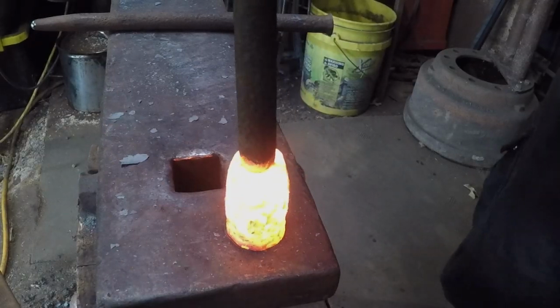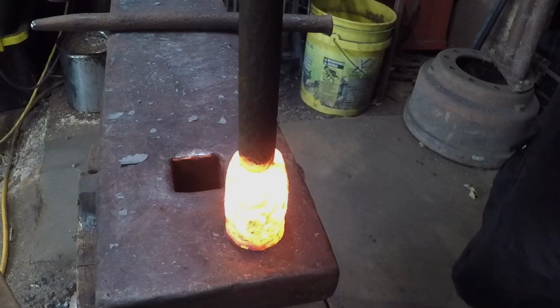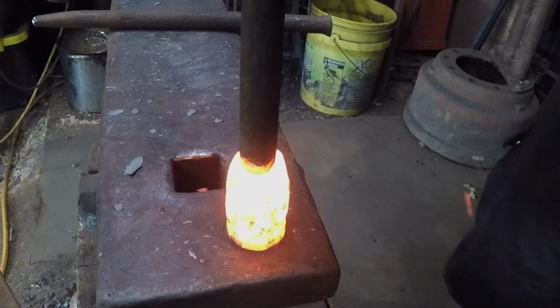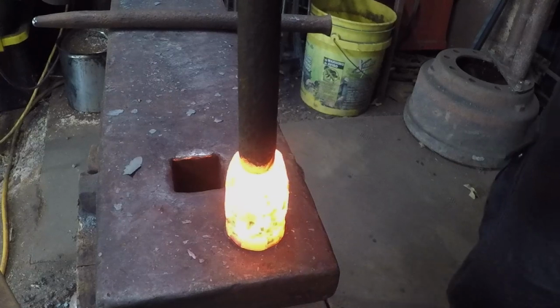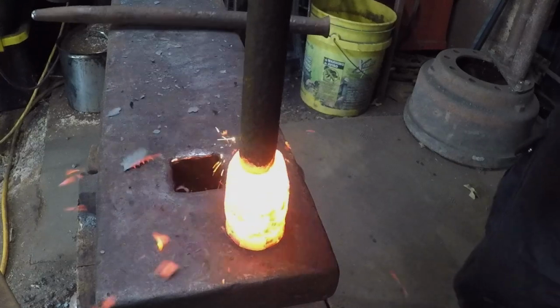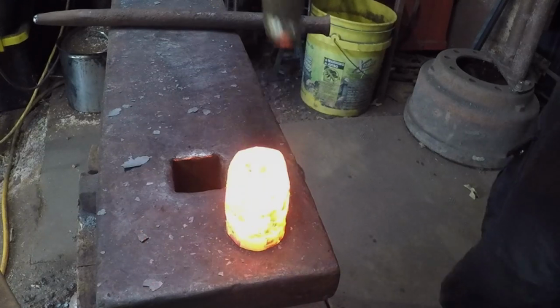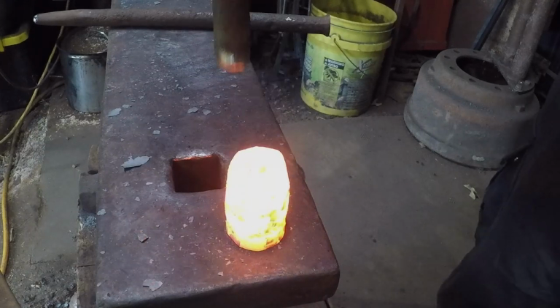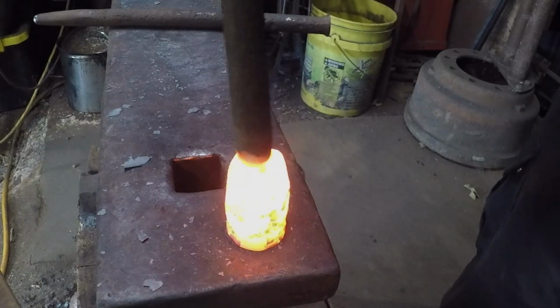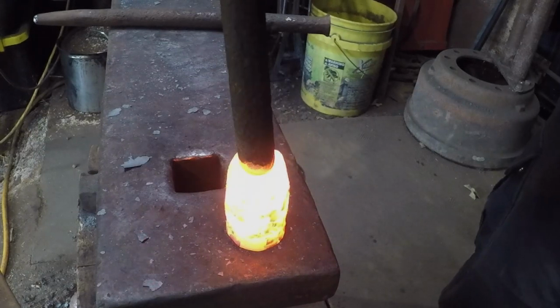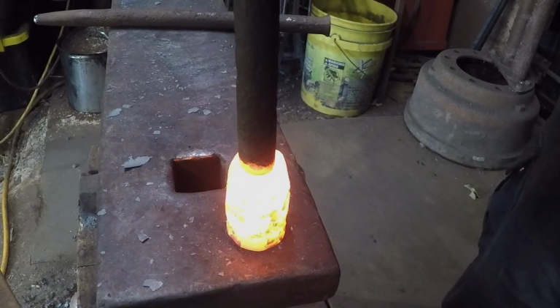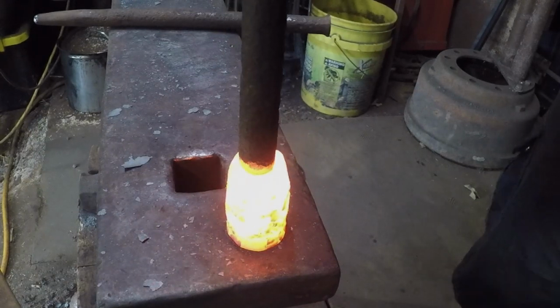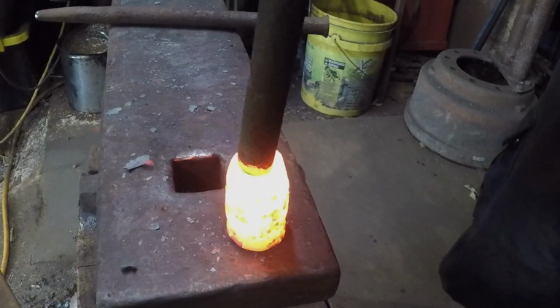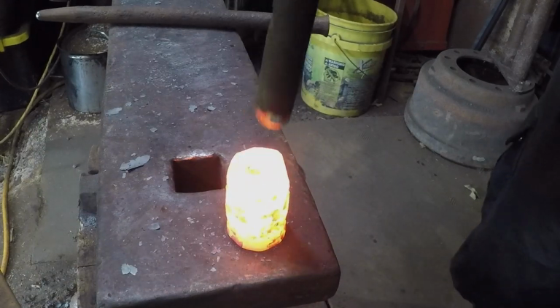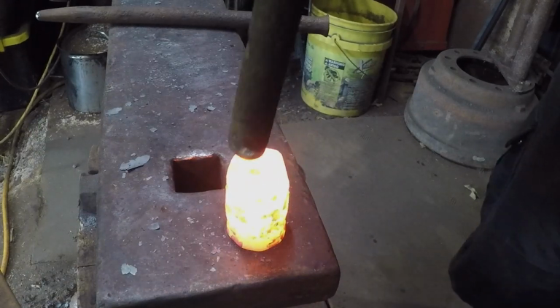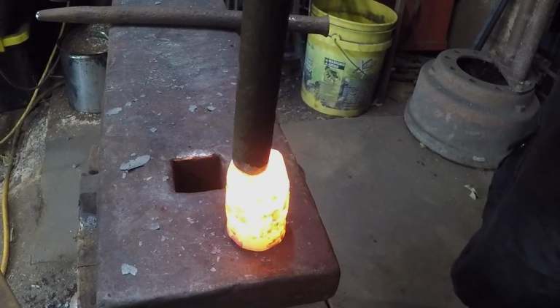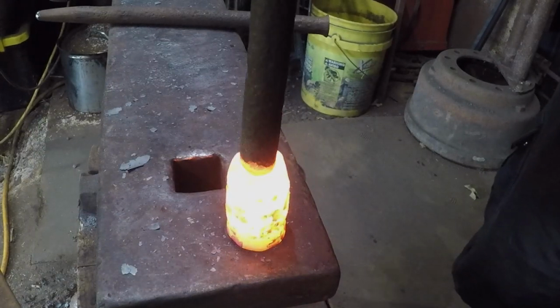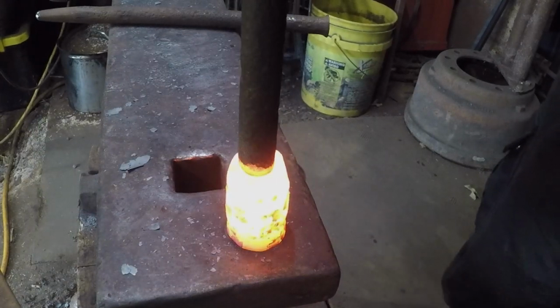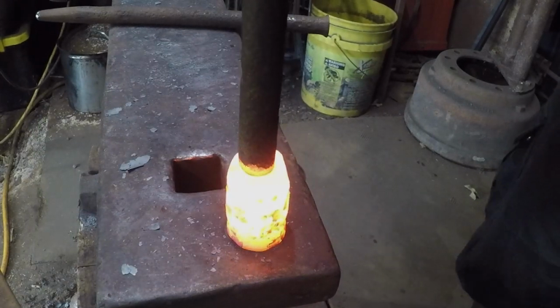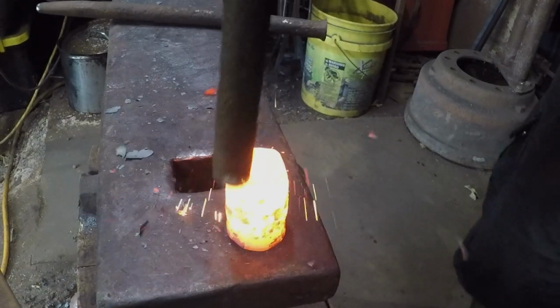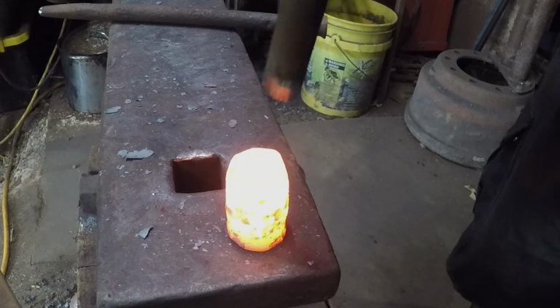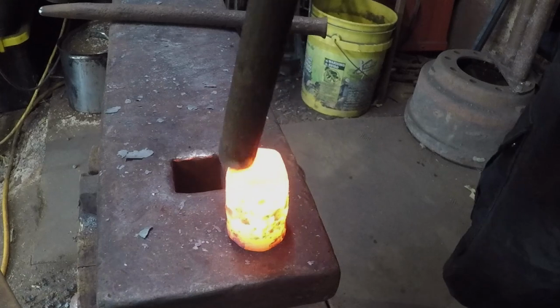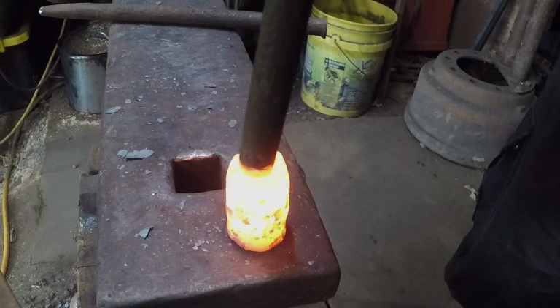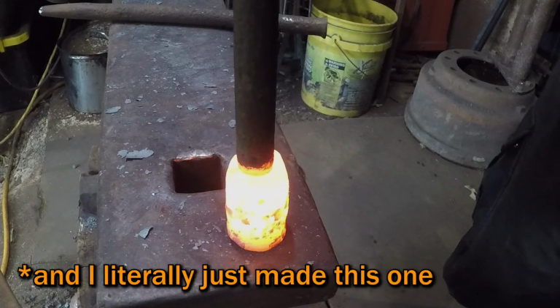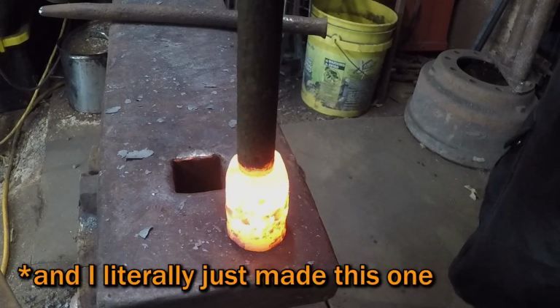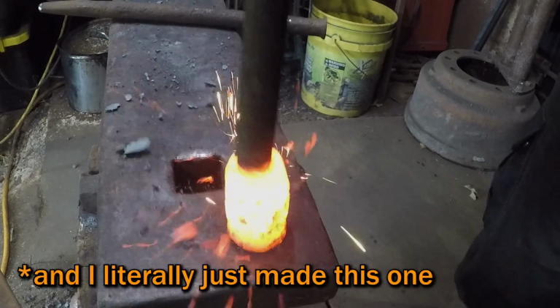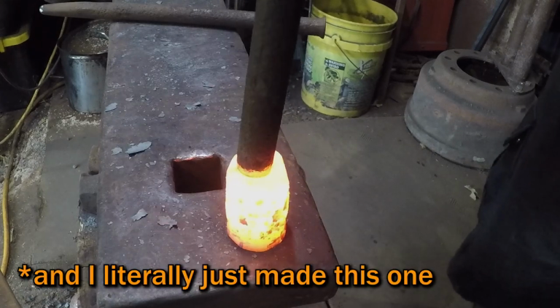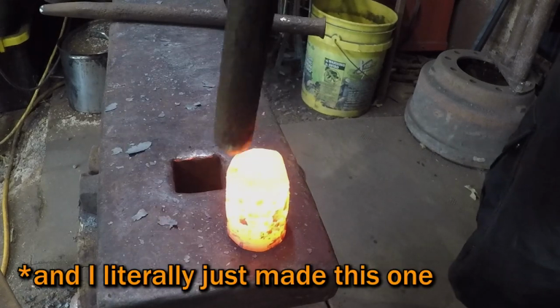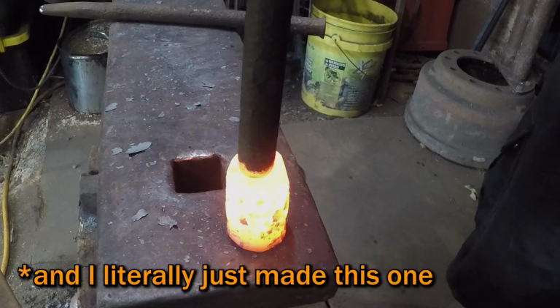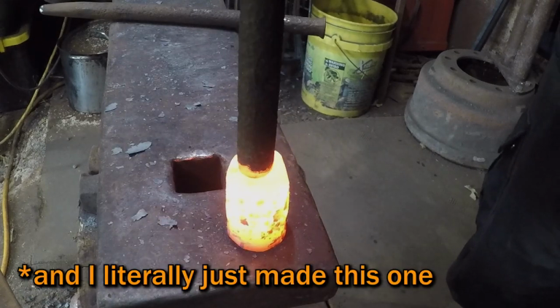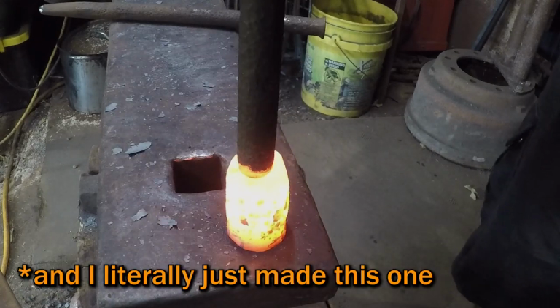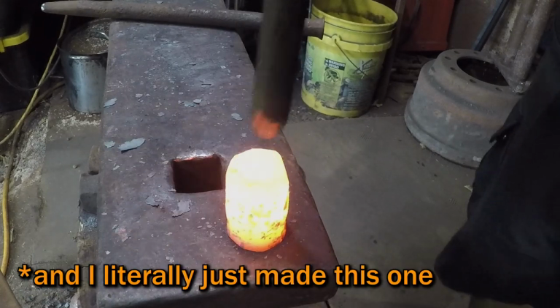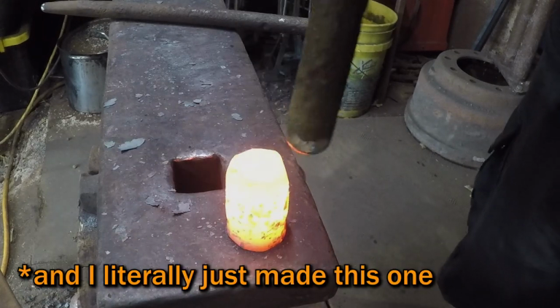Ideally, I would work my way up through a couple of different sizes to get to these, but these are the only two ball punches that I have, so I went straight from the small punch to the larger punch.